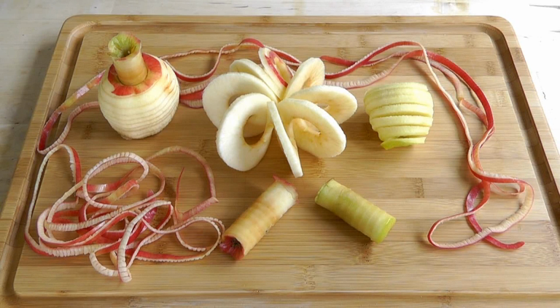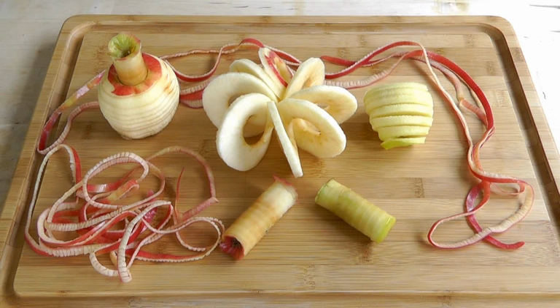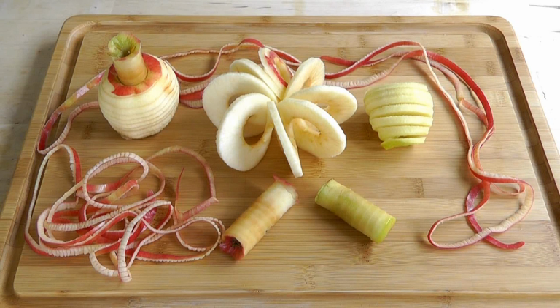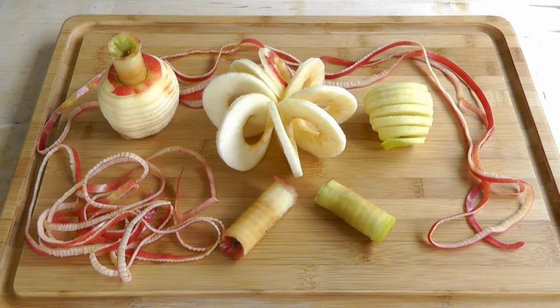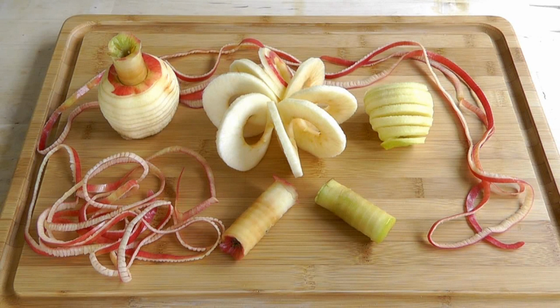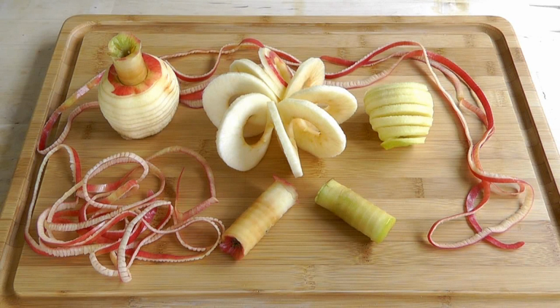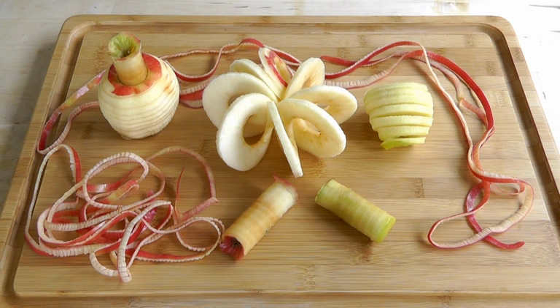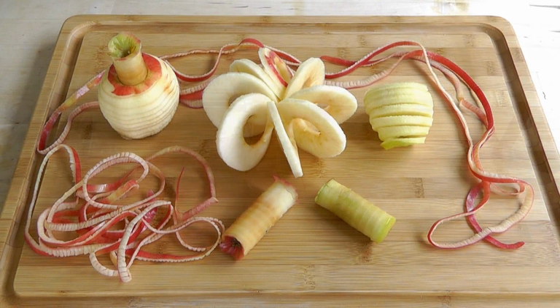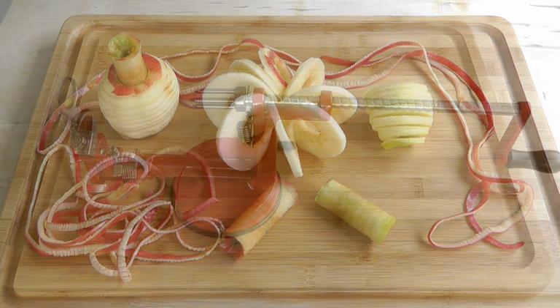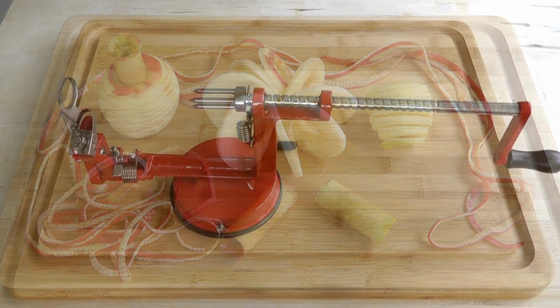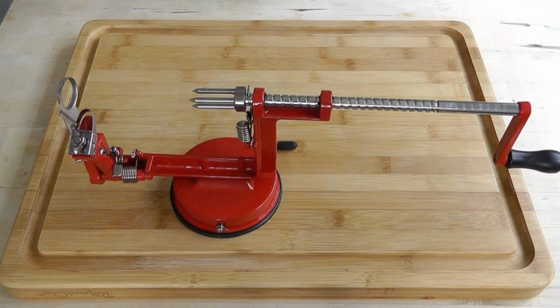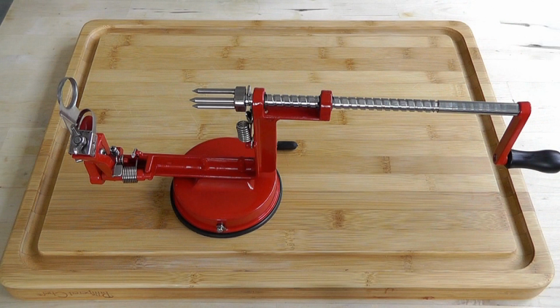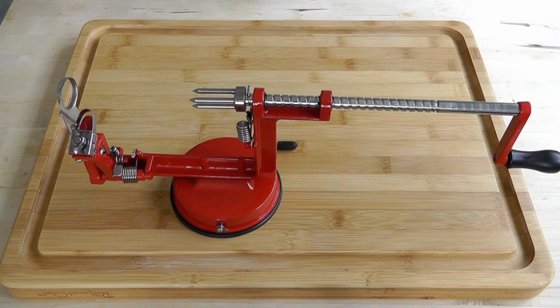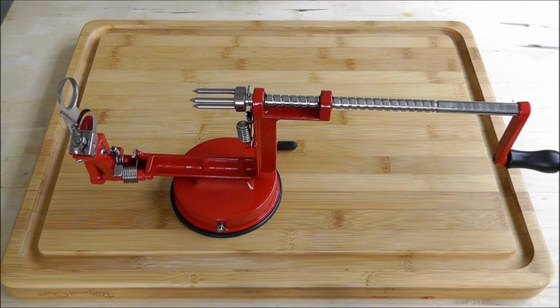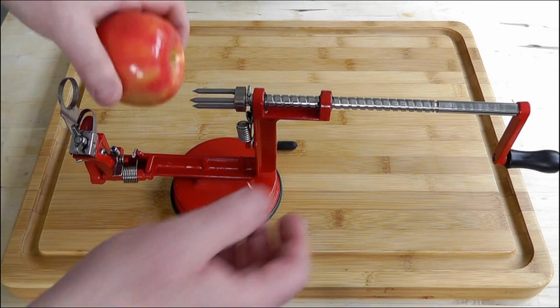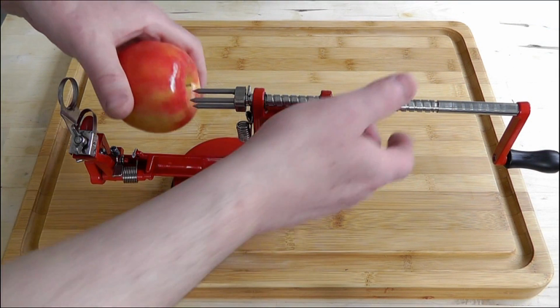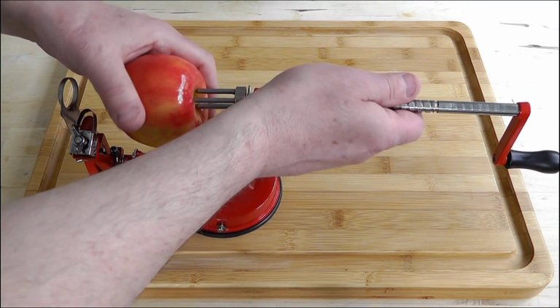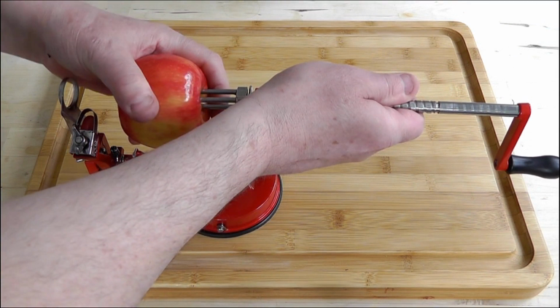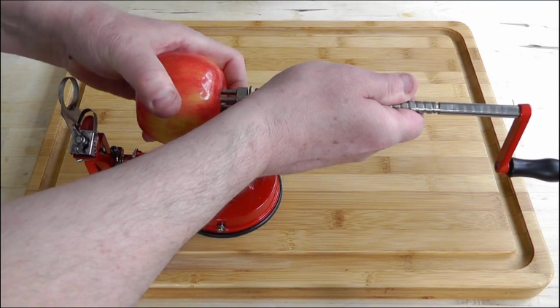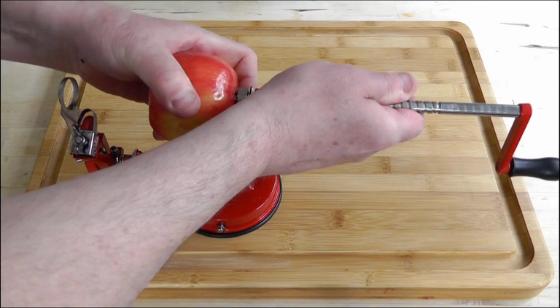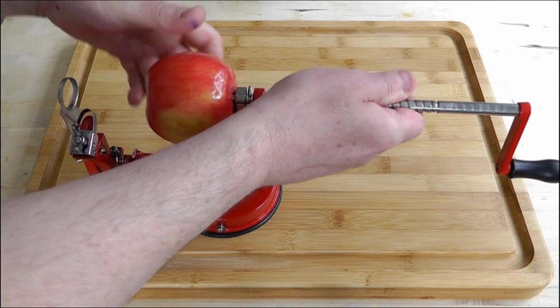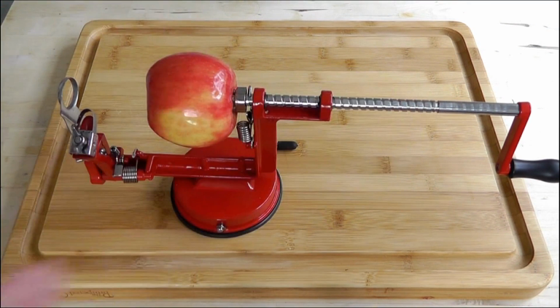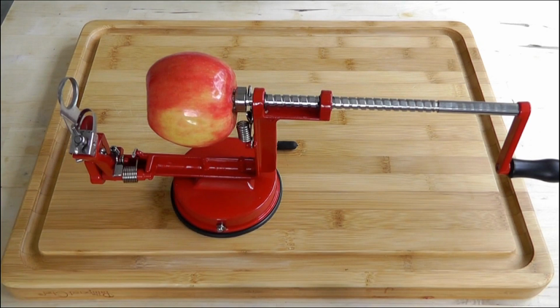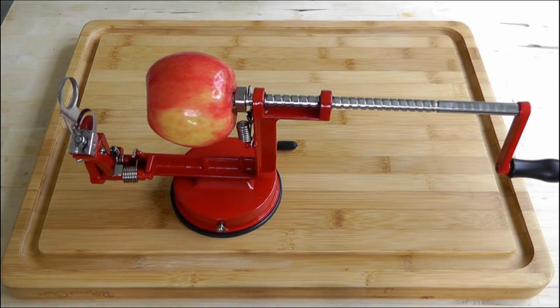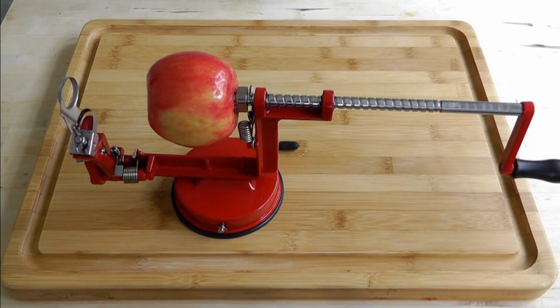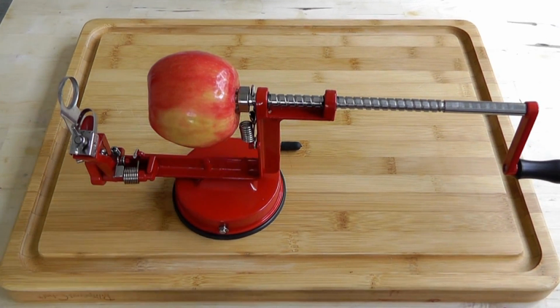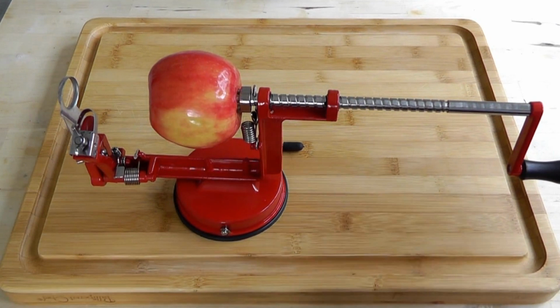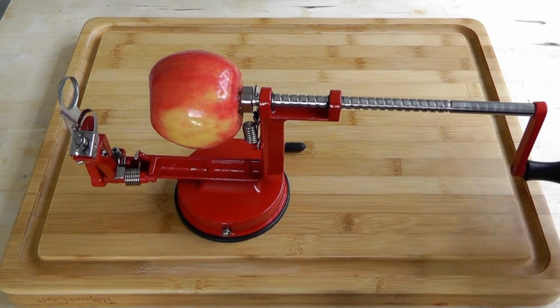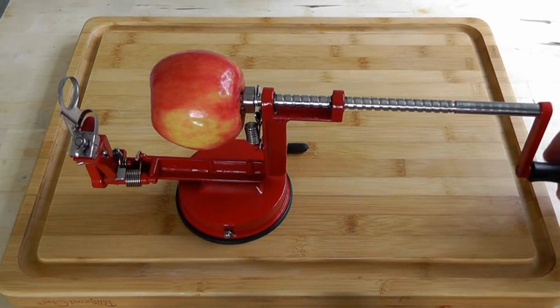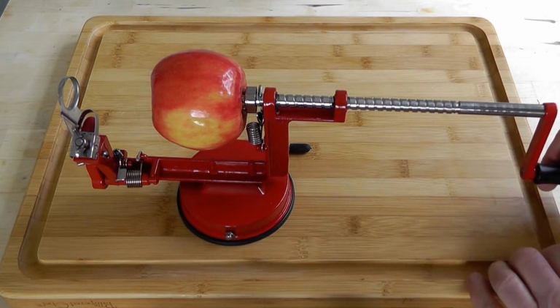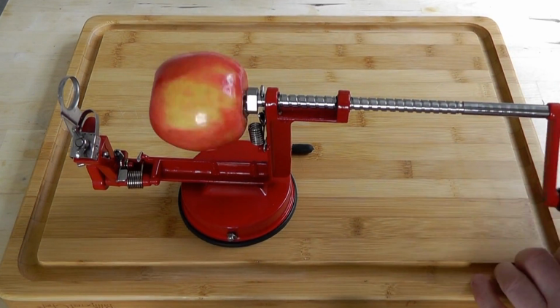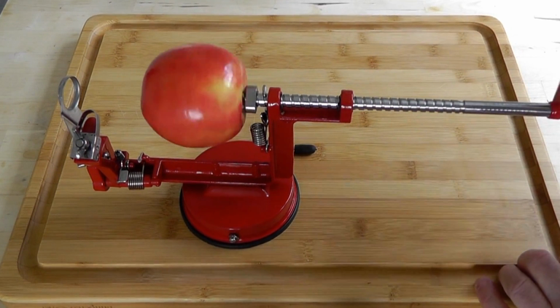Gonna be doing something a little bit different today. This video is not about cooking but it is something related to food. Recently I bought myself this little kind of gadget which has been around for years and I thought I'm gonna try one of those because it looks fun.